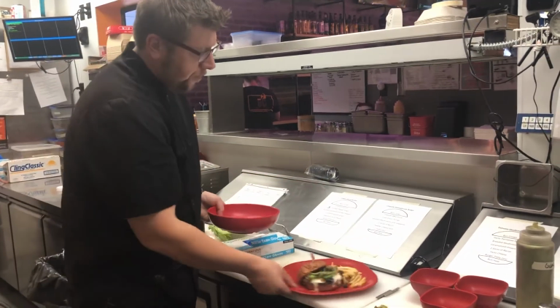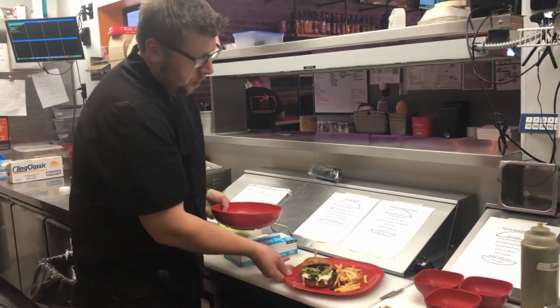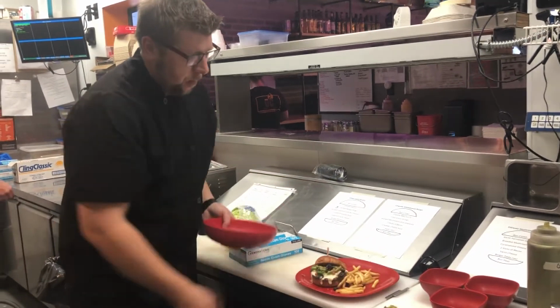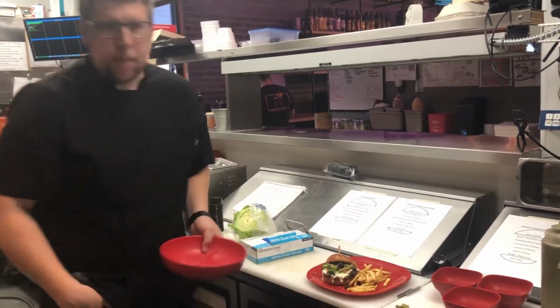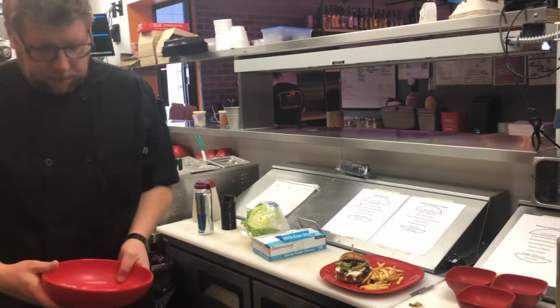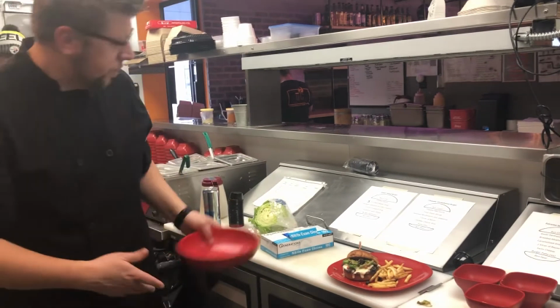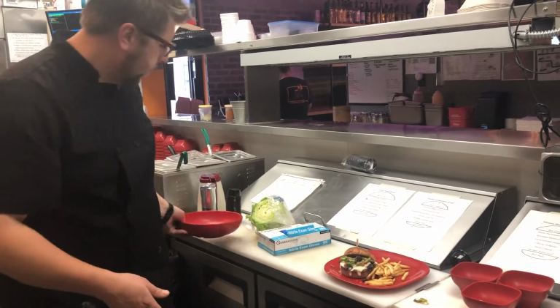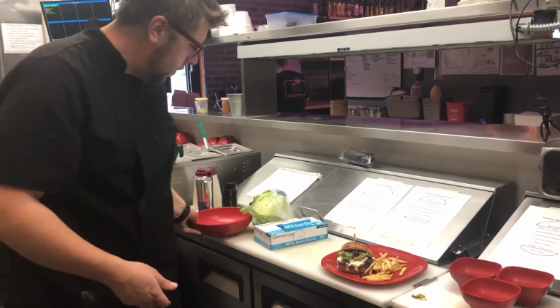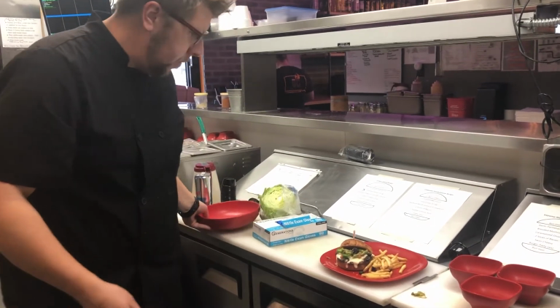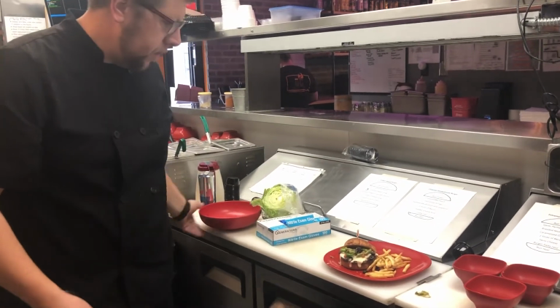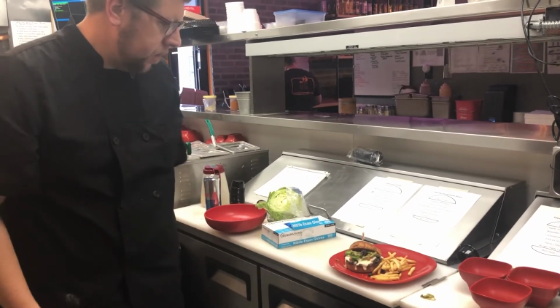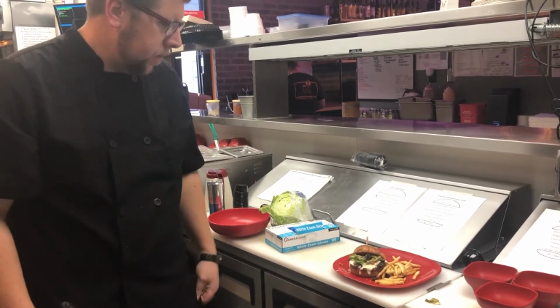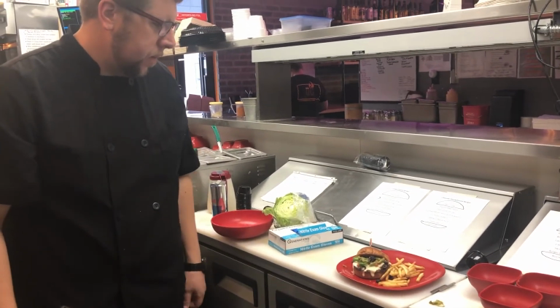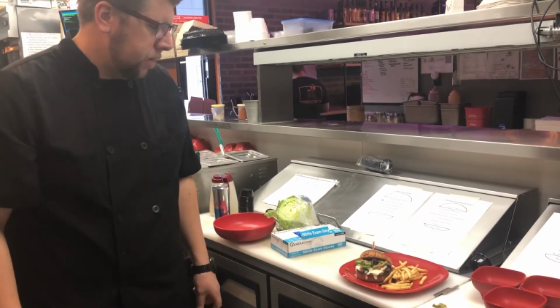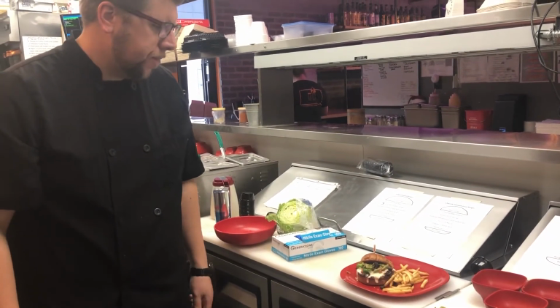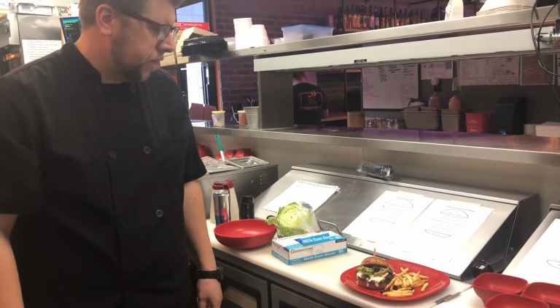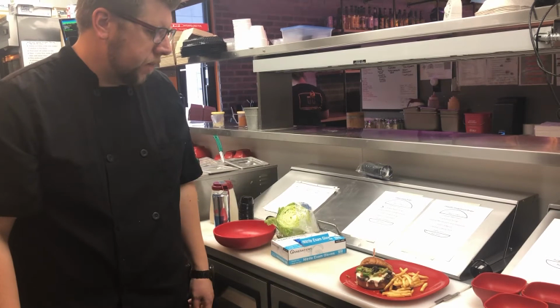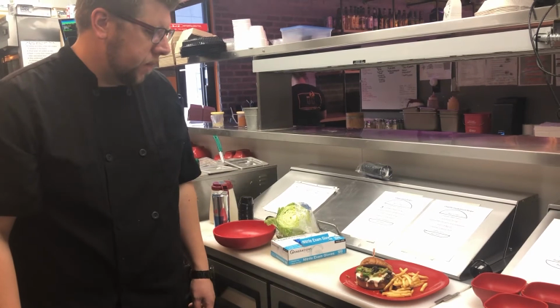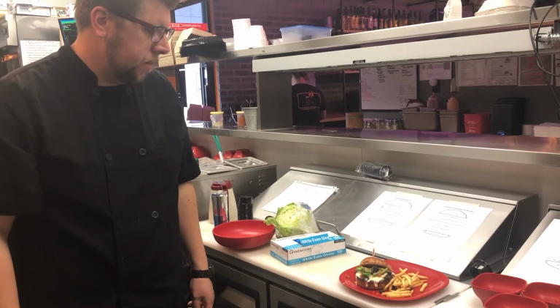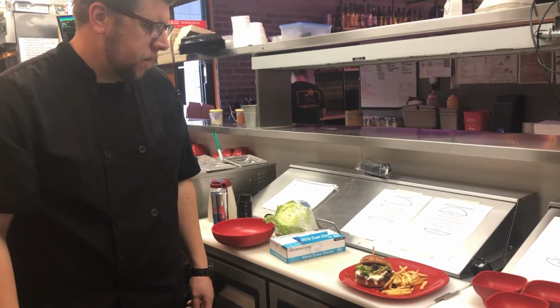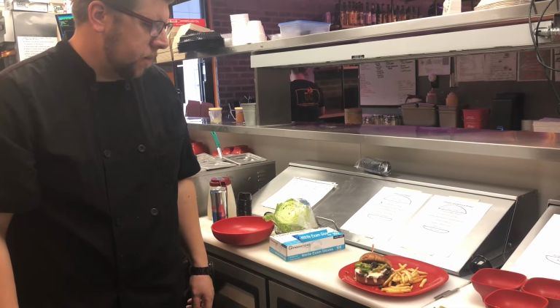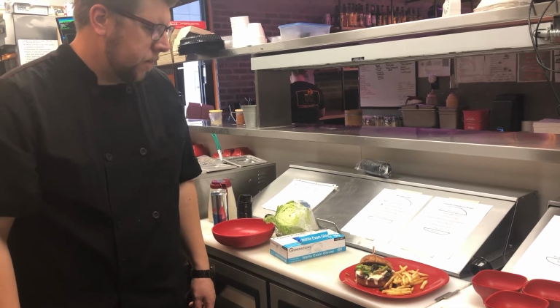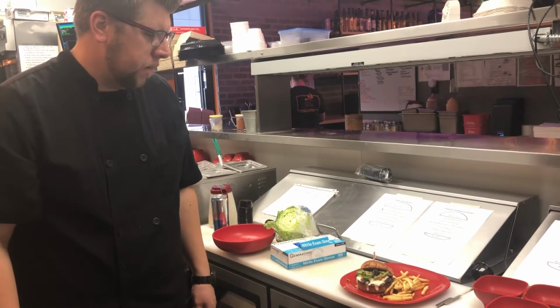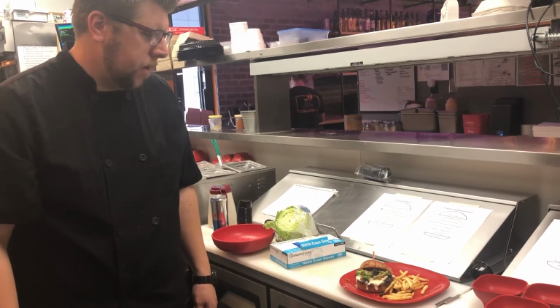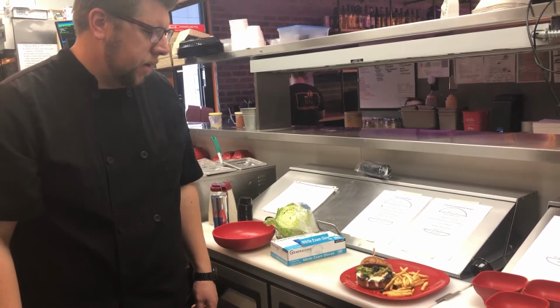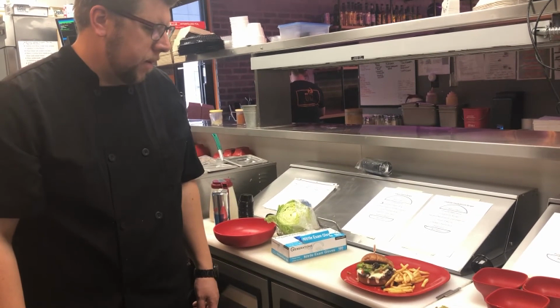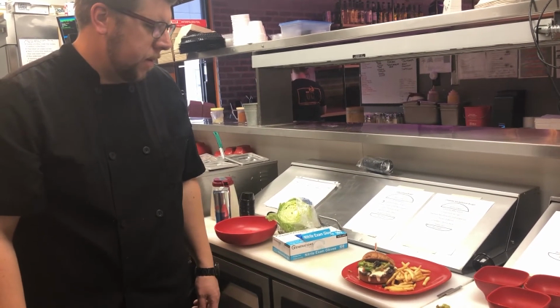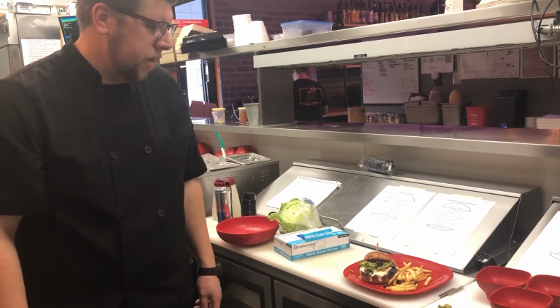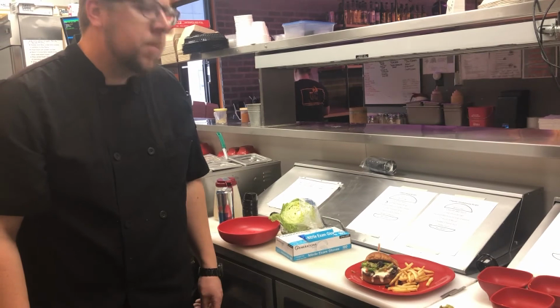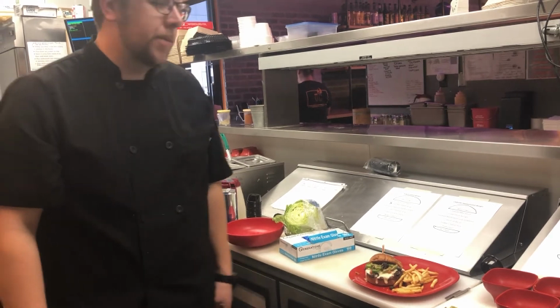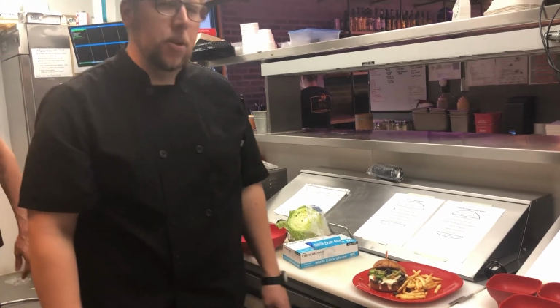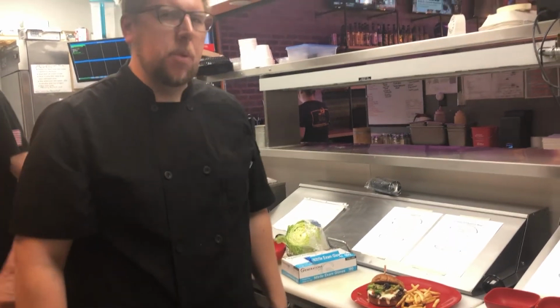Now Chef, on that burger, if the customer would like sour cream, would we just include that in the burger or would we do that as an additional charge? We can just include it in the burger.